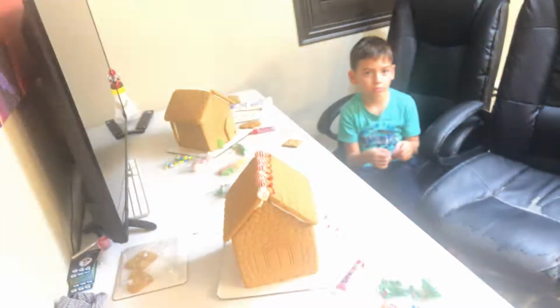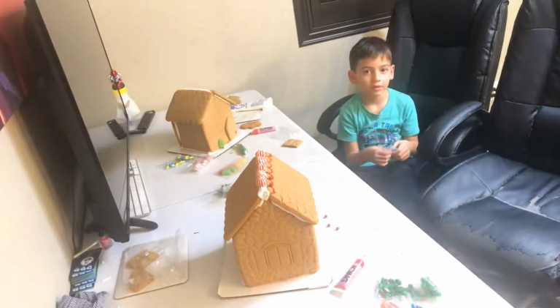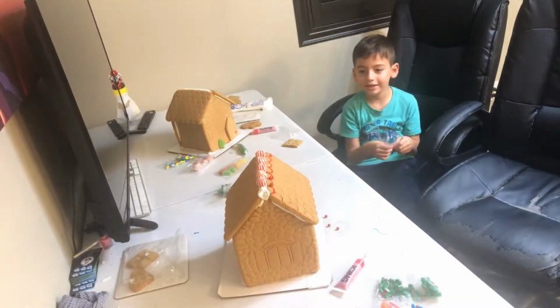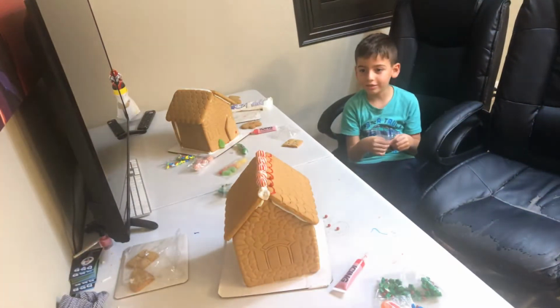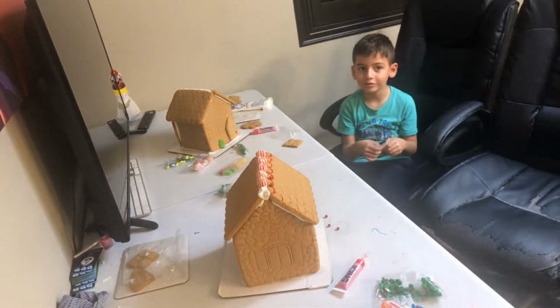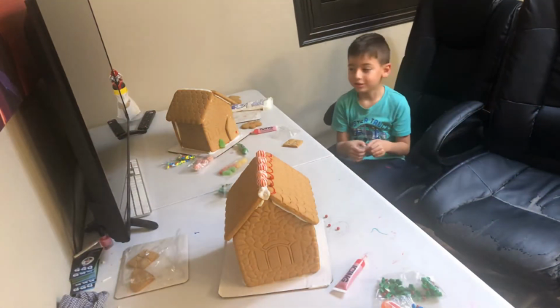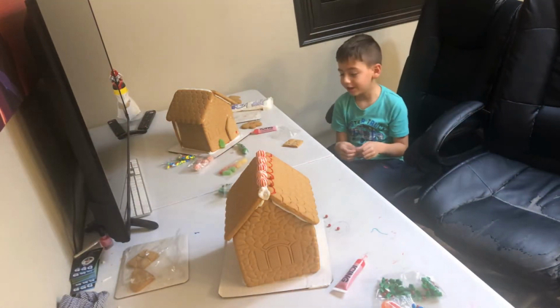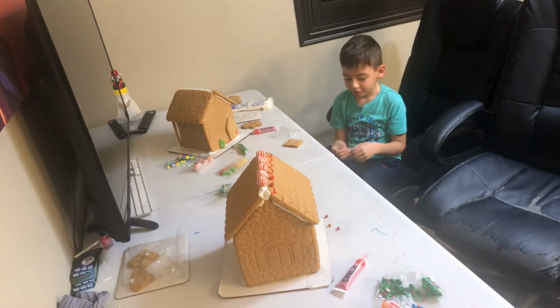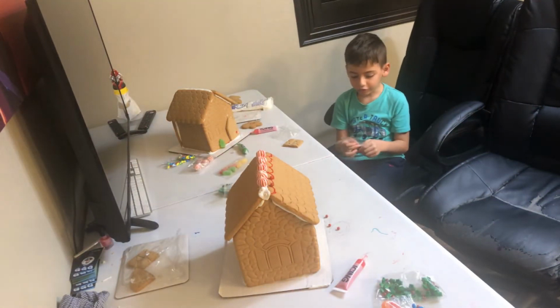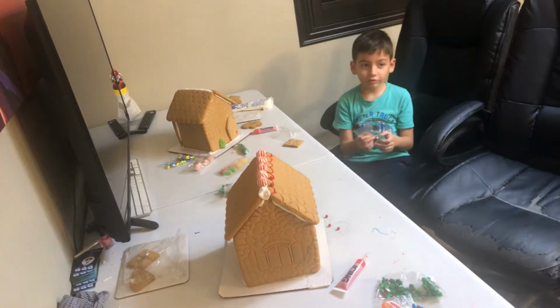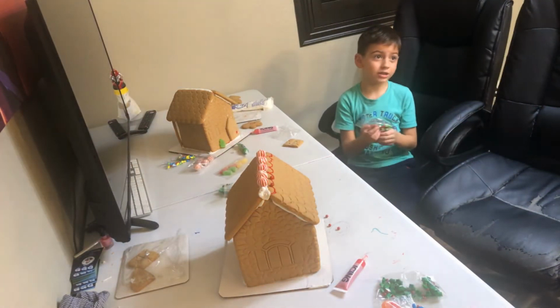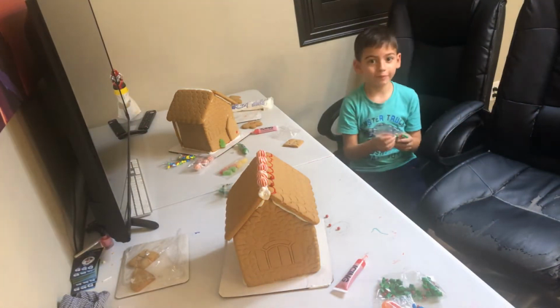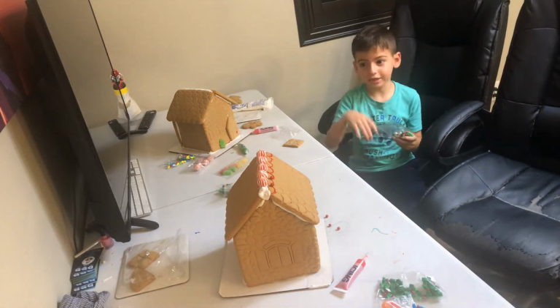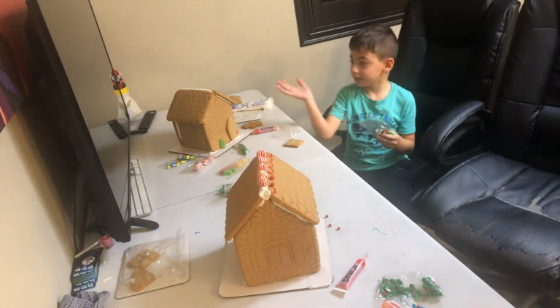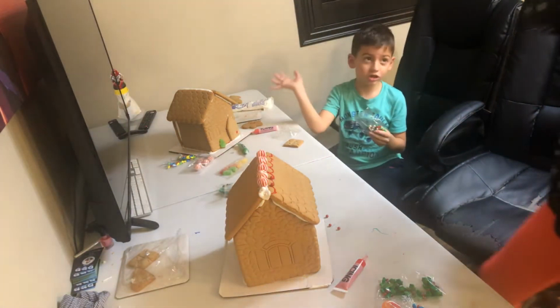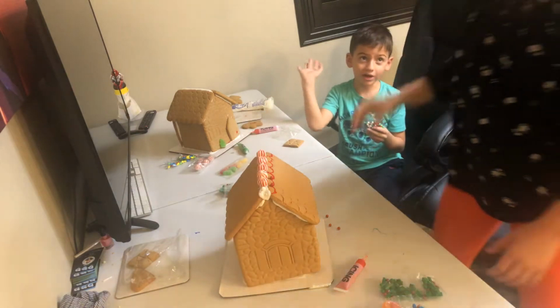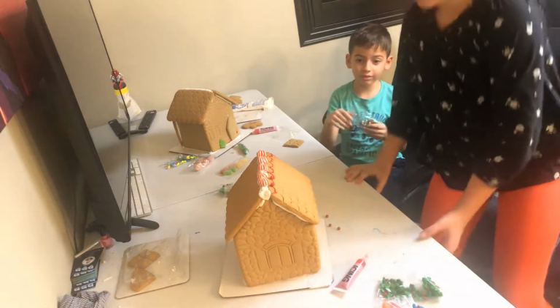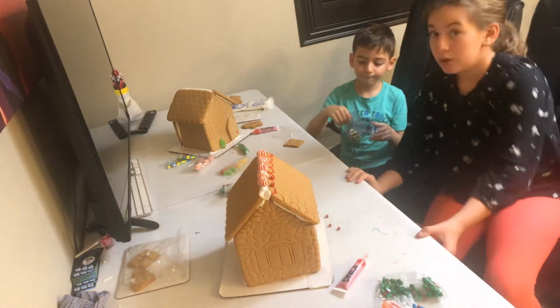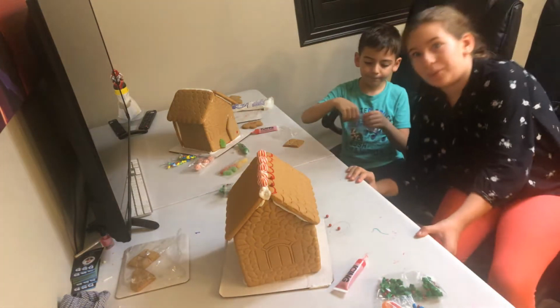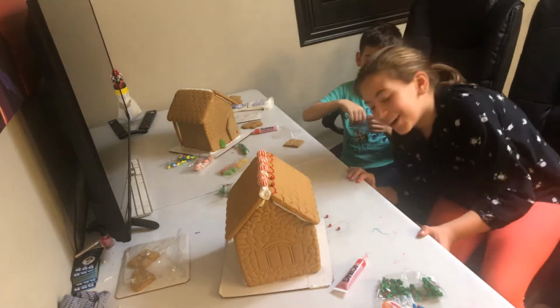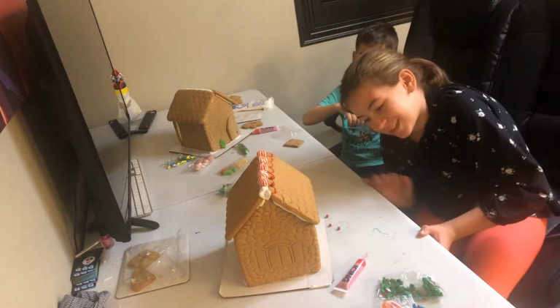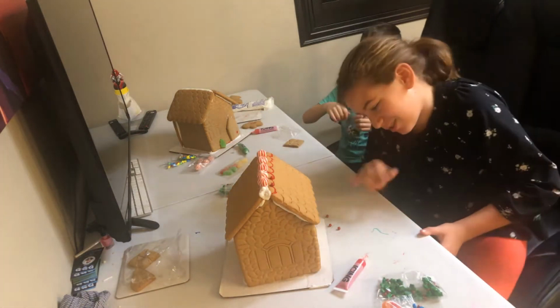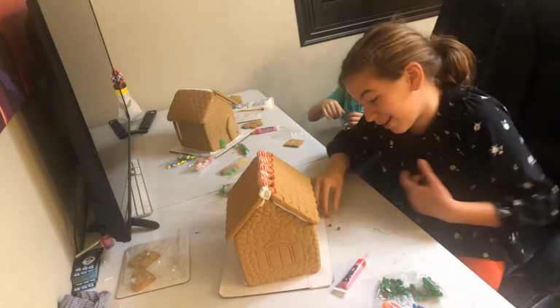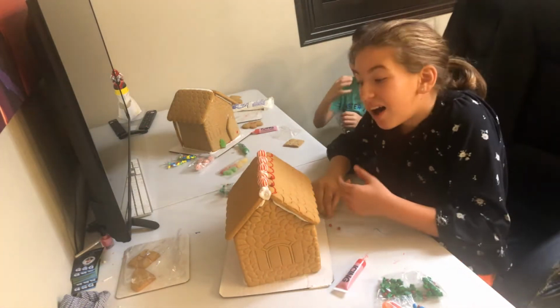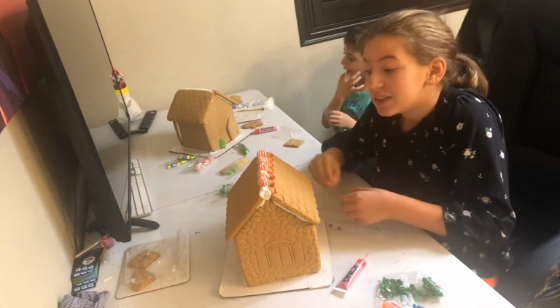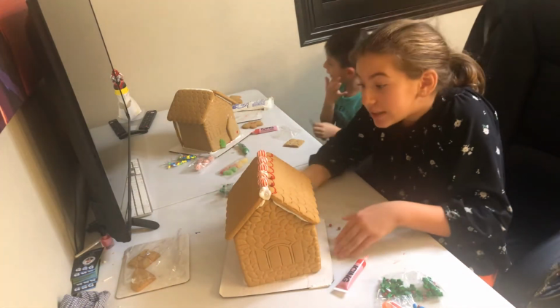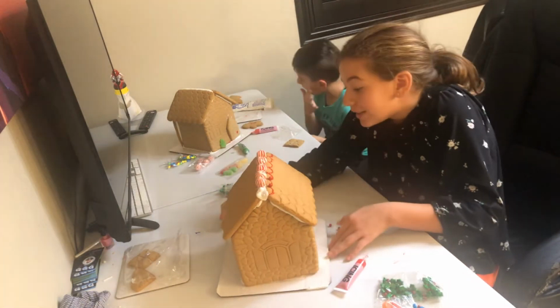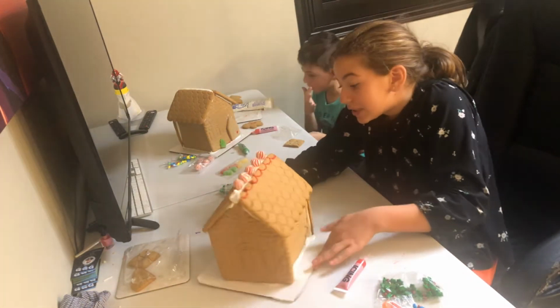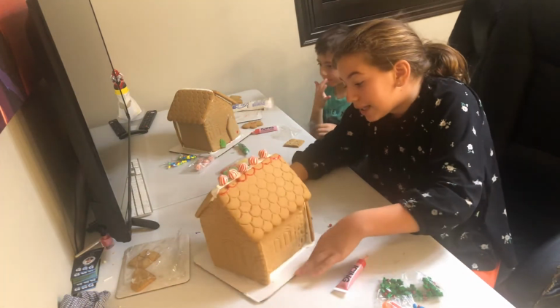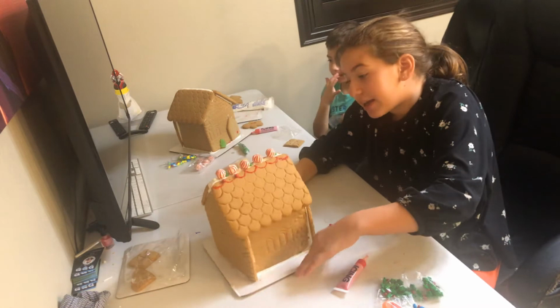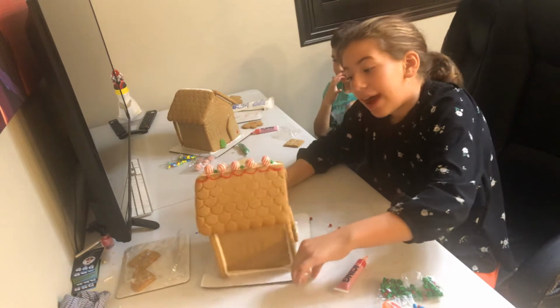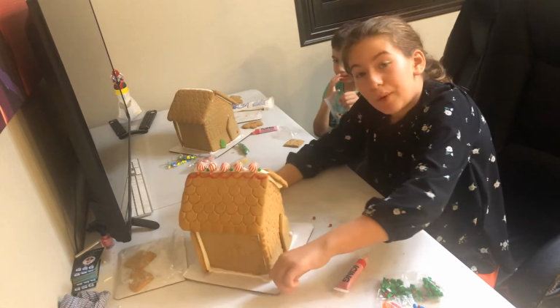Hi kids, so we were just making a gingerbread house, until someone called. So here's a little sneak peek on how it went.